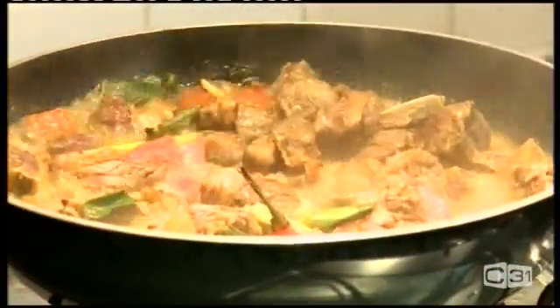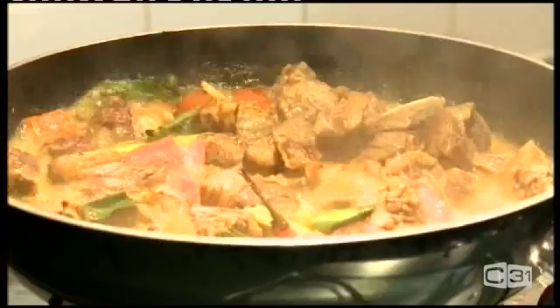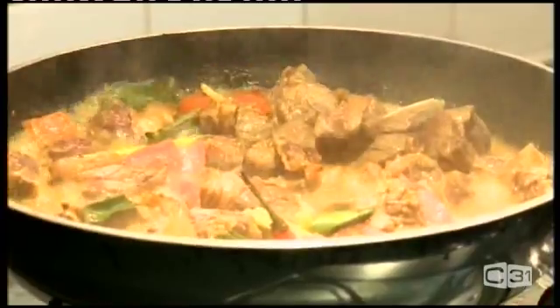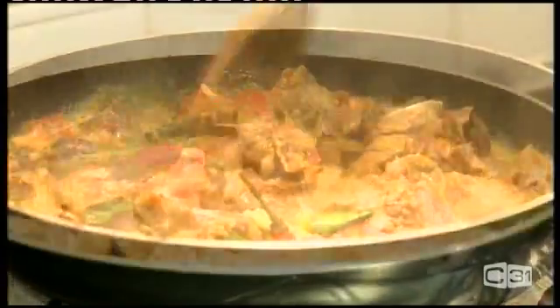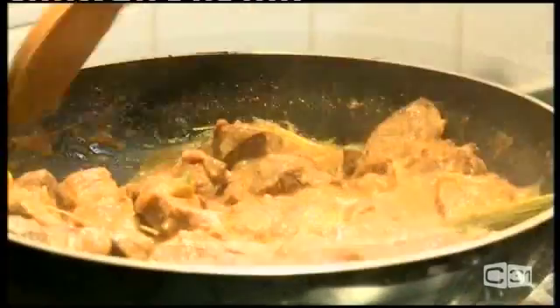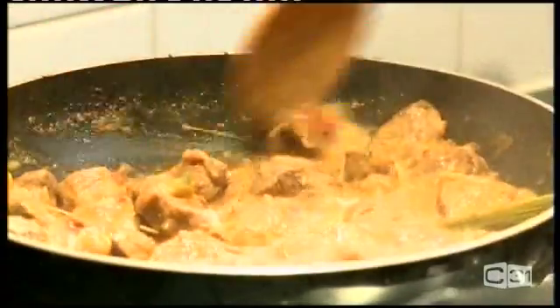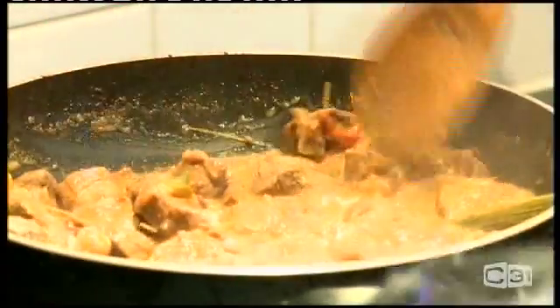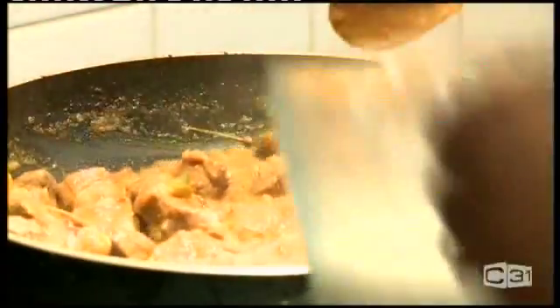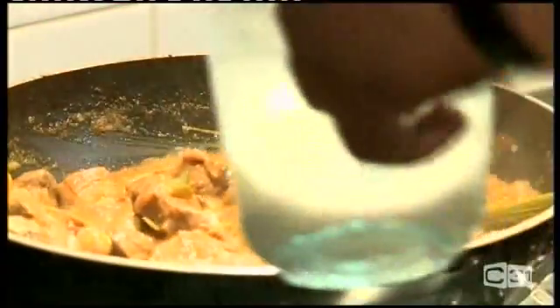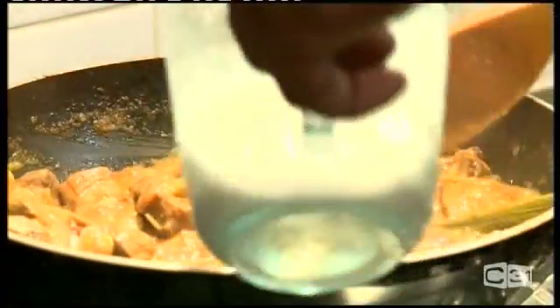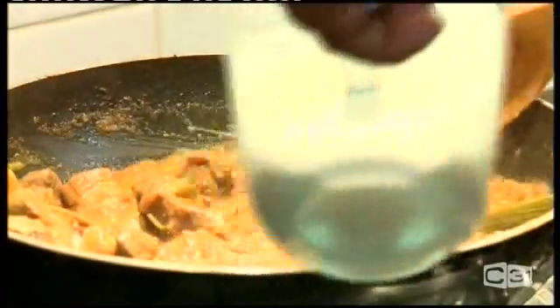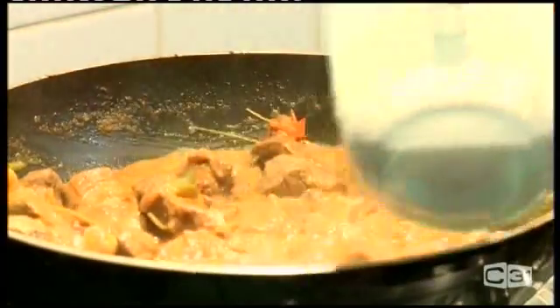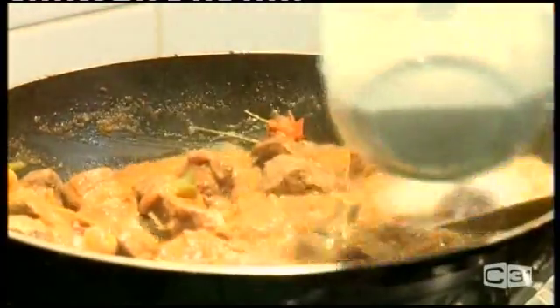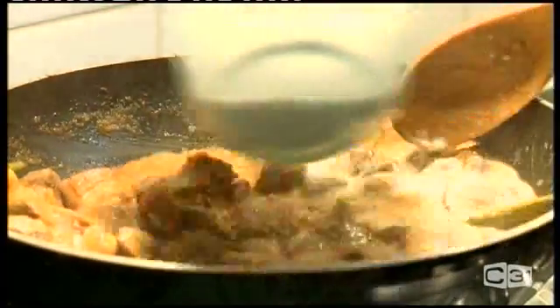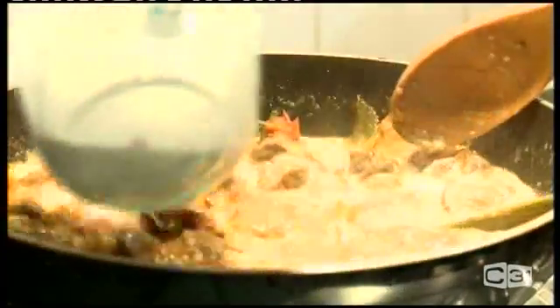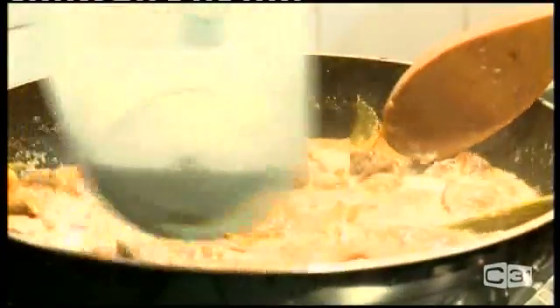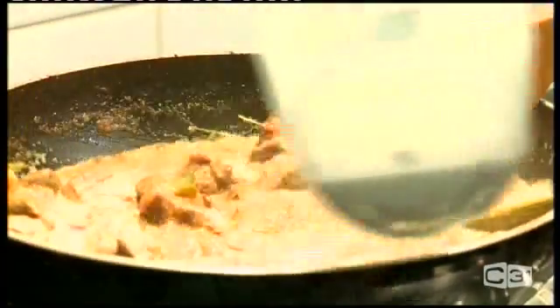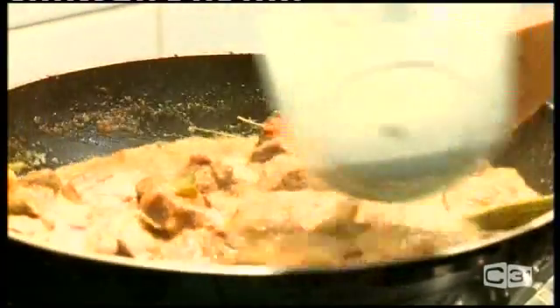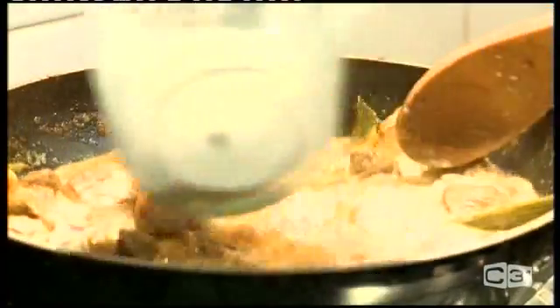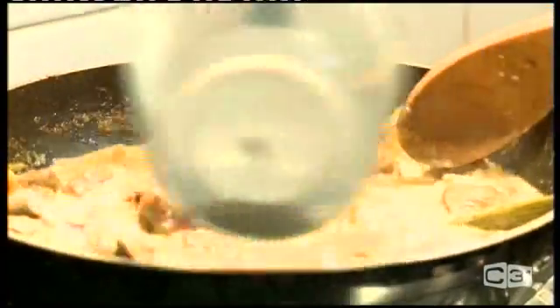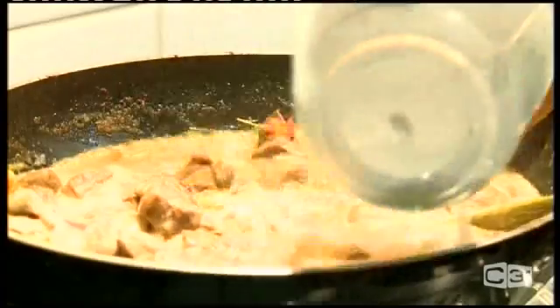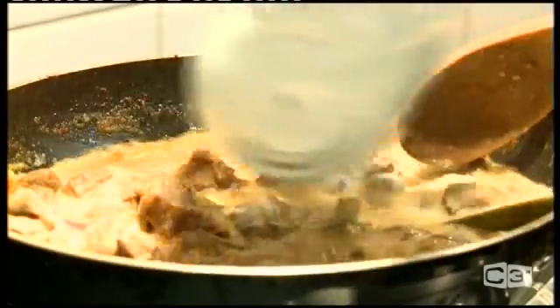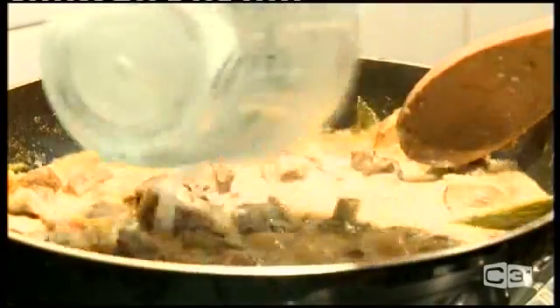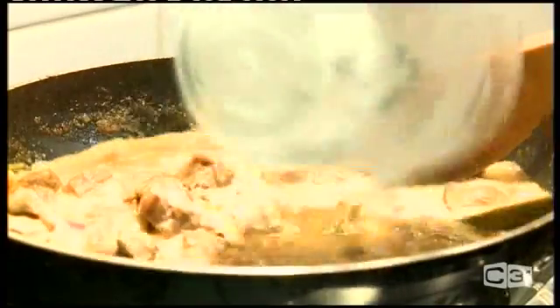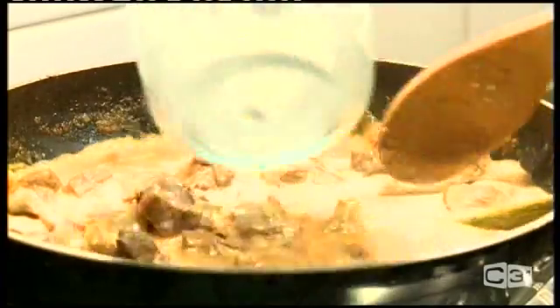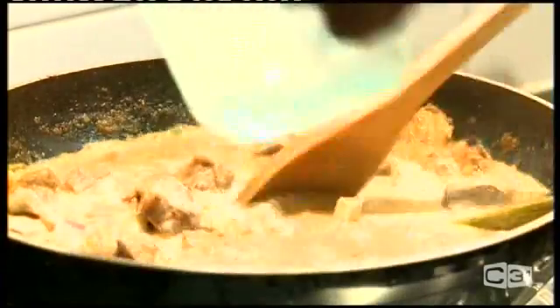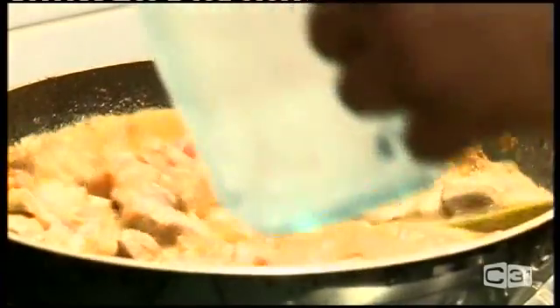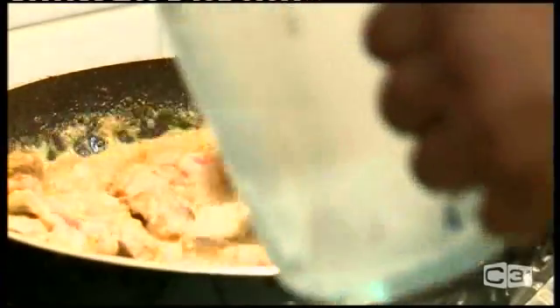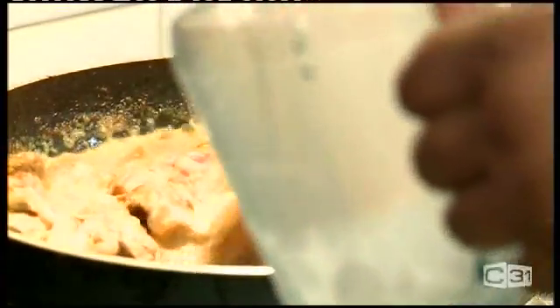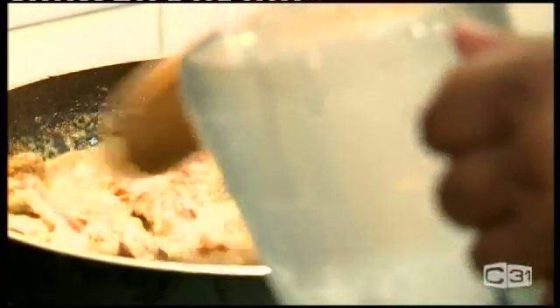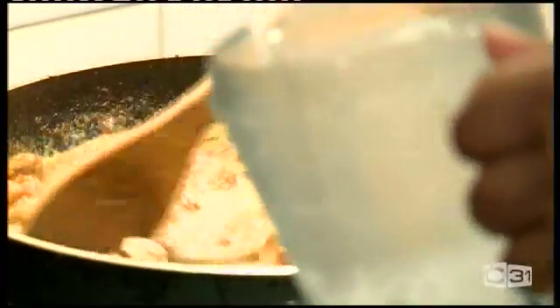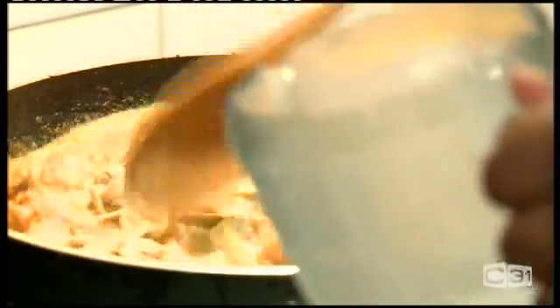As you can see the meat is now soft, so I'm gonna add my coconut milk.